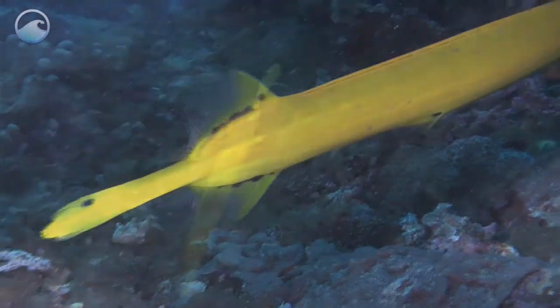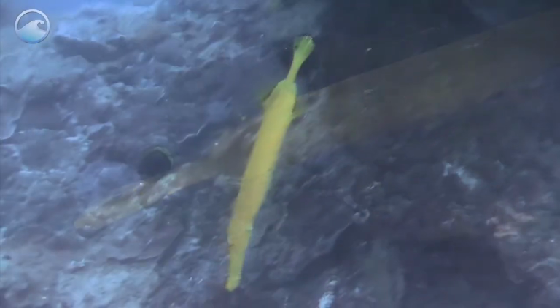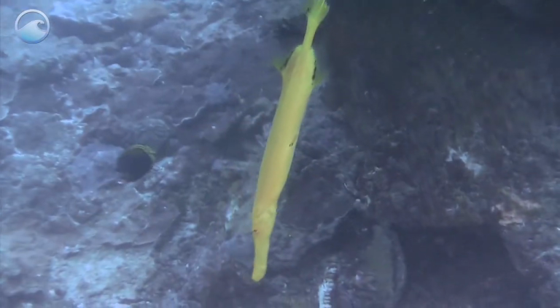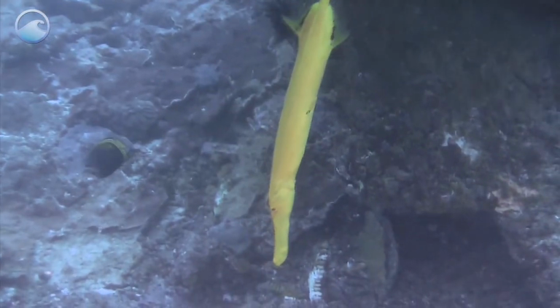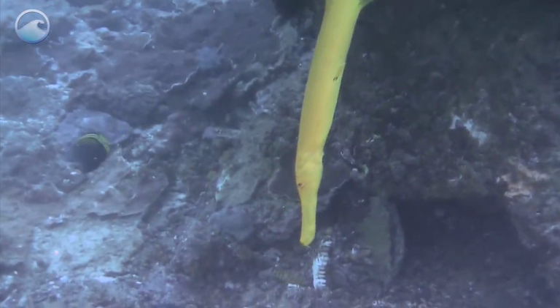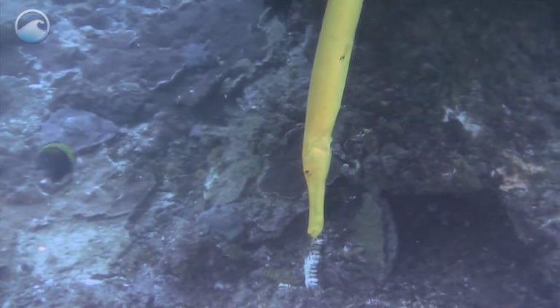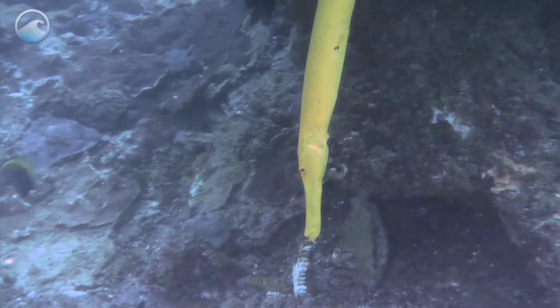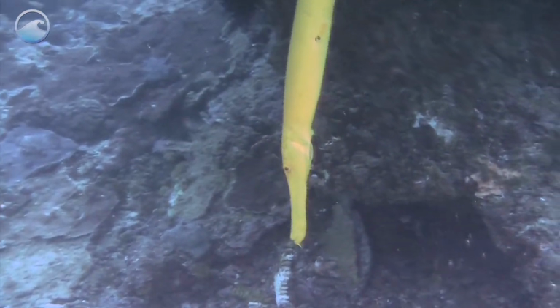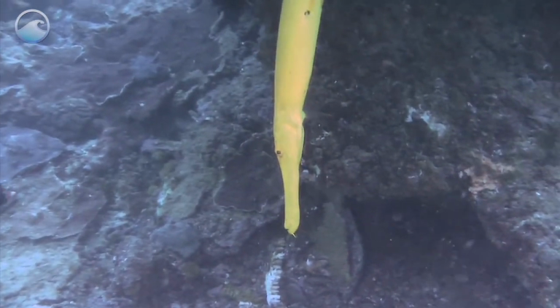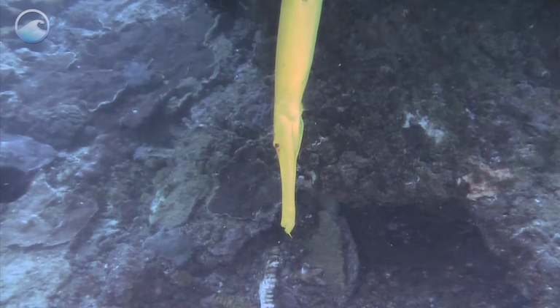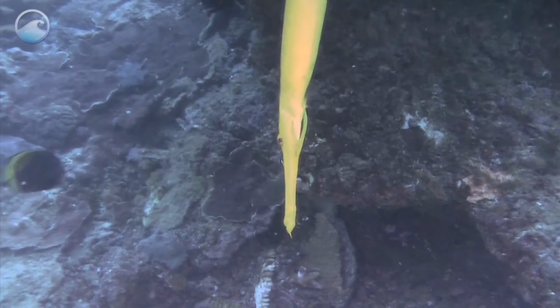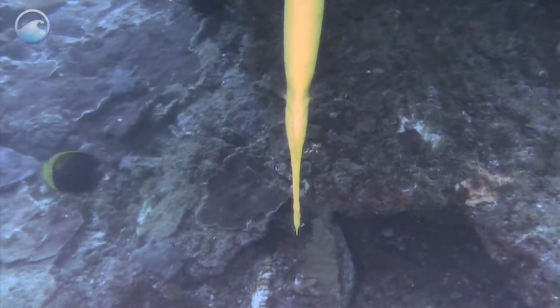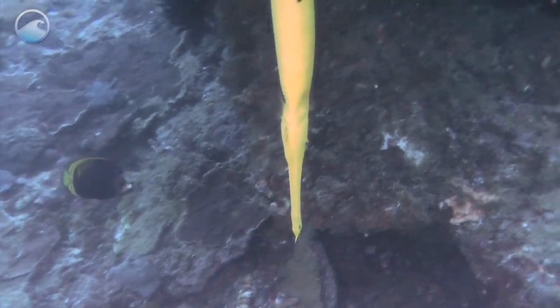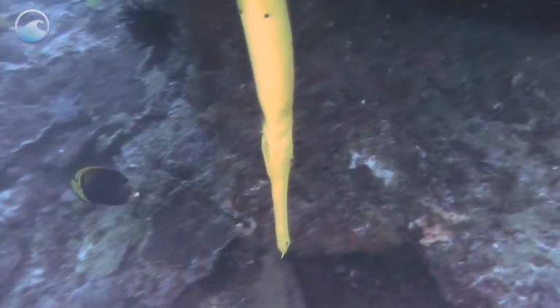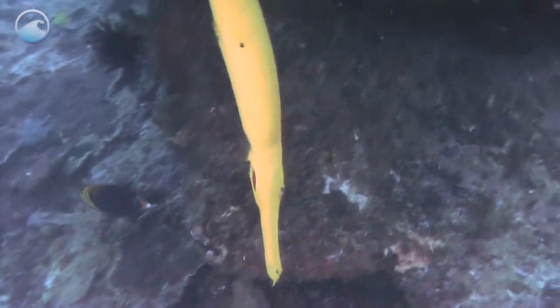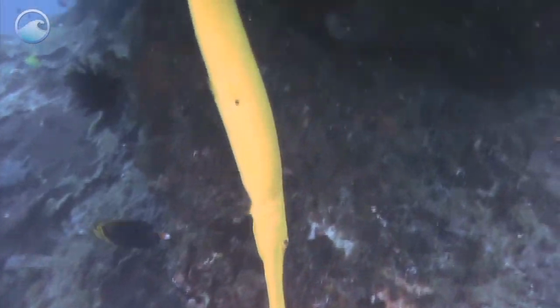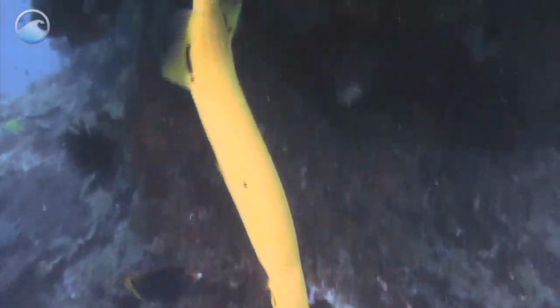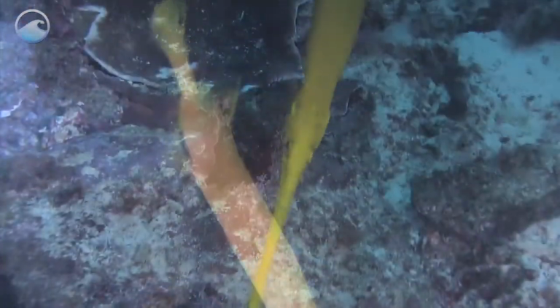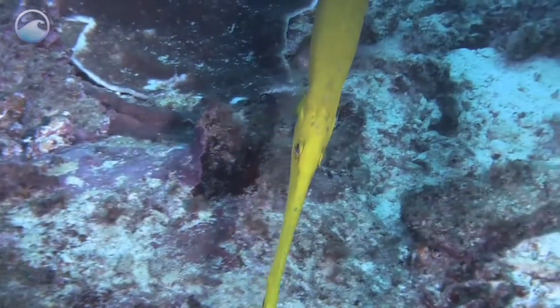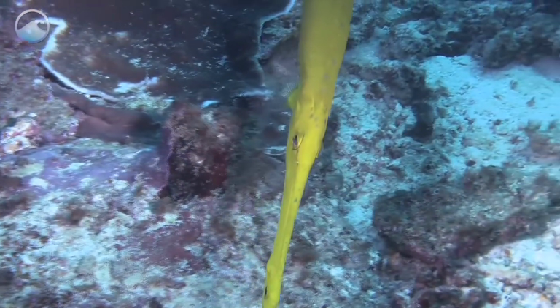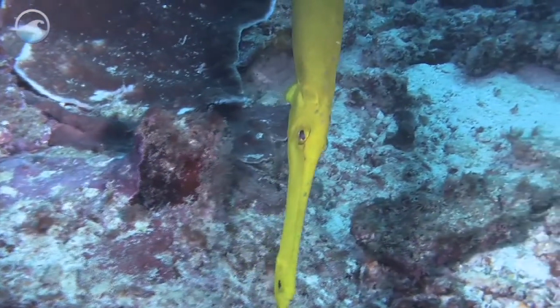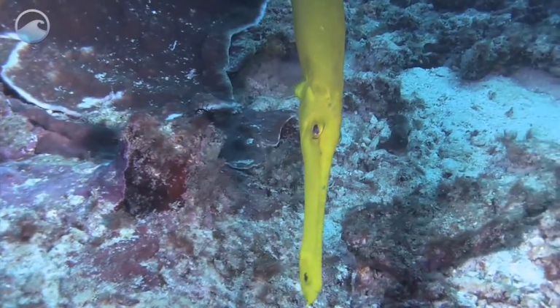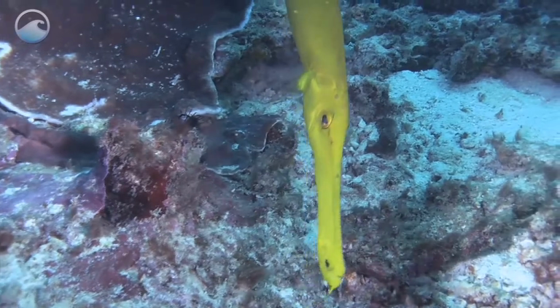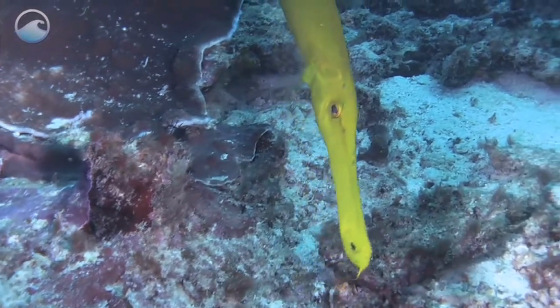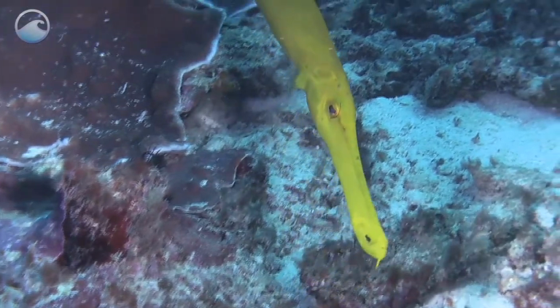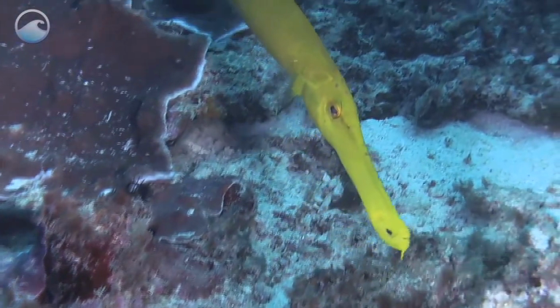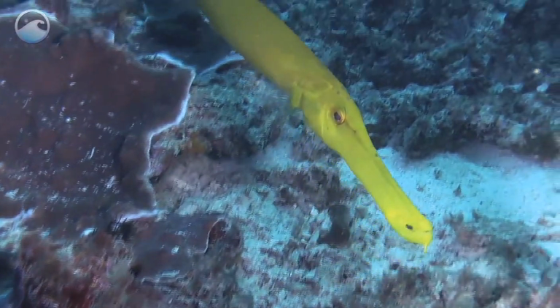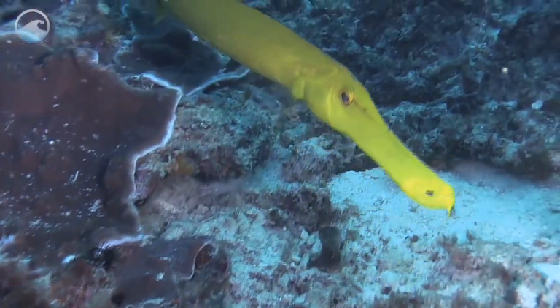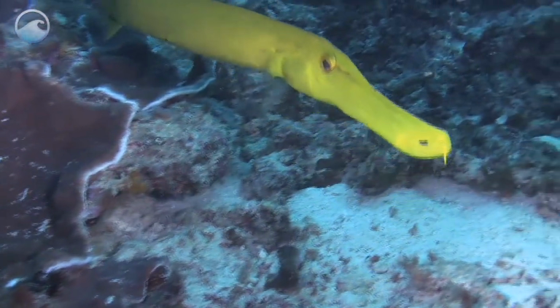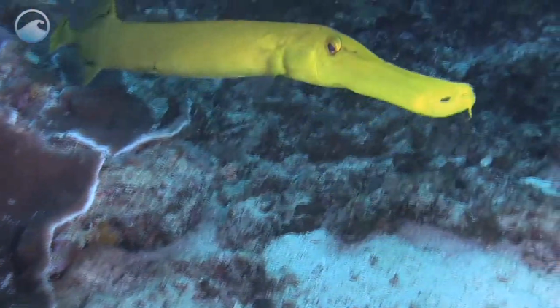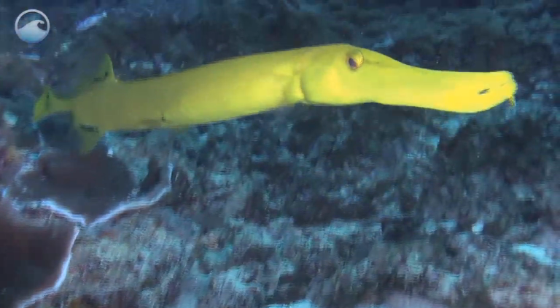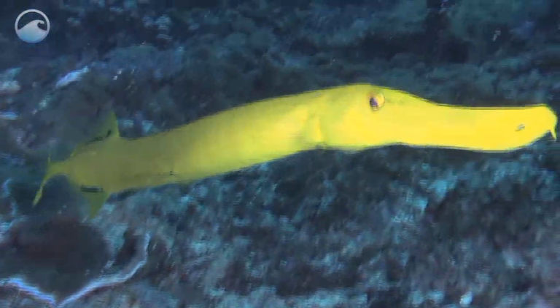This fish is sneaky. It sometimes swims in an upright position to look like a coral branch or floating twig. This lets it ambush smaller fish it wants to eat. I think we can all agree that's one weird animal.